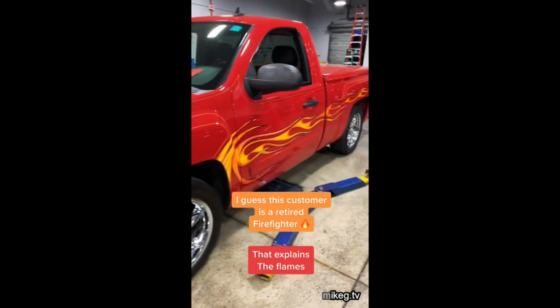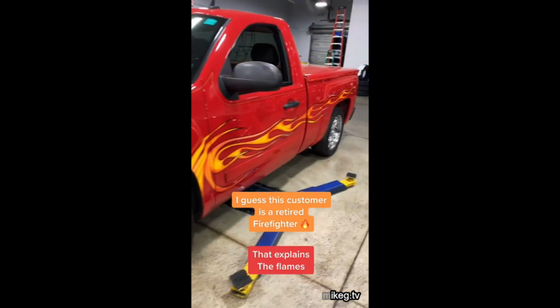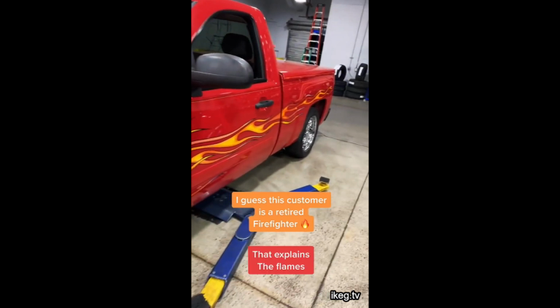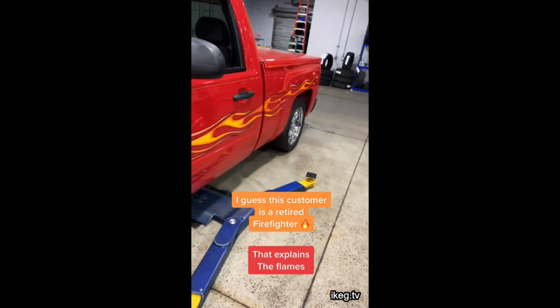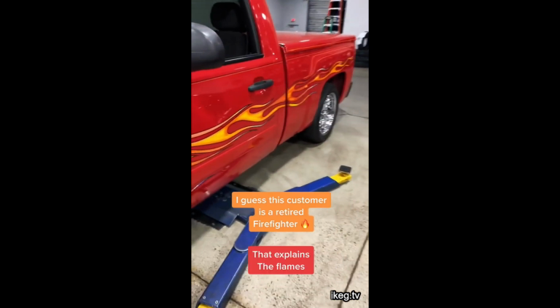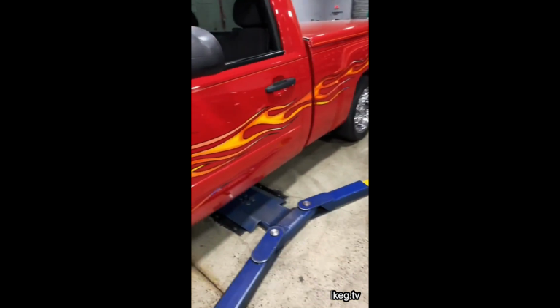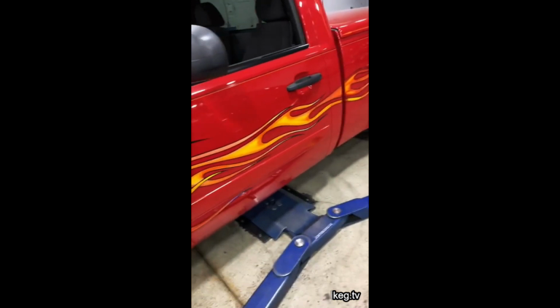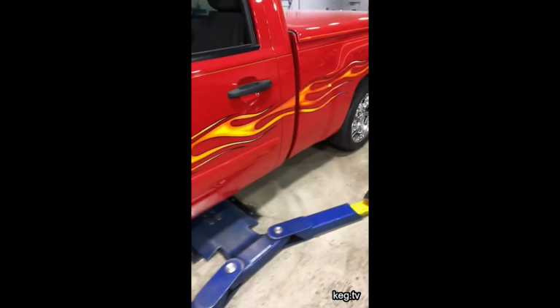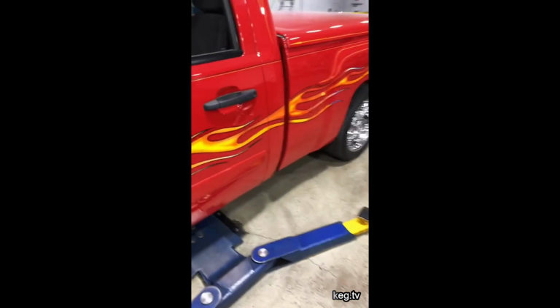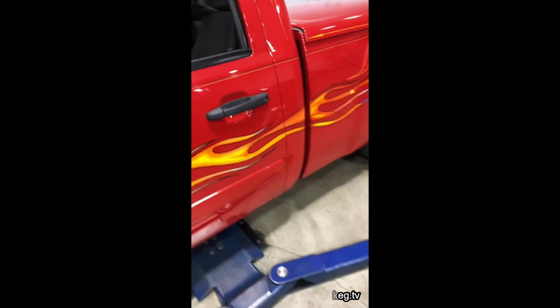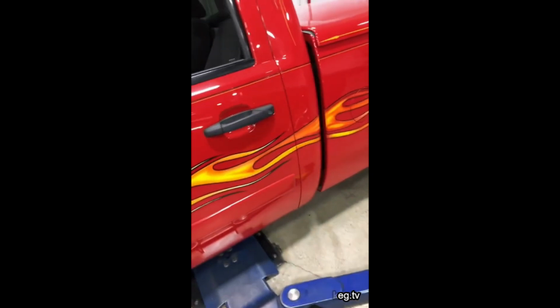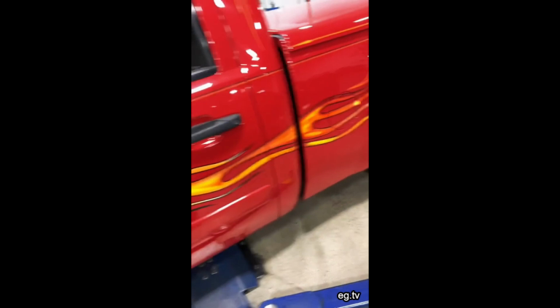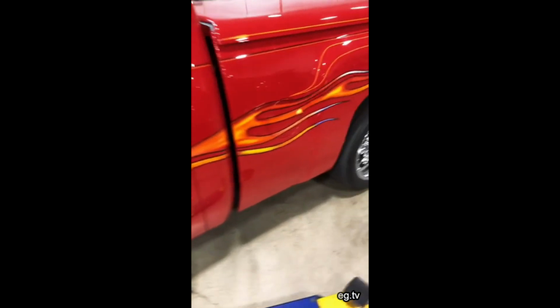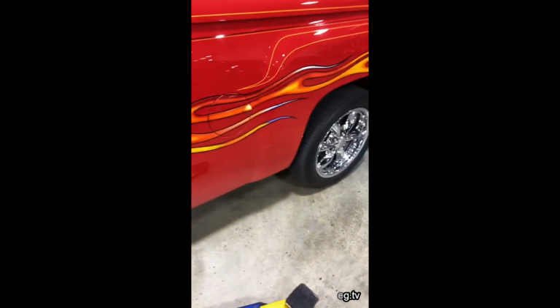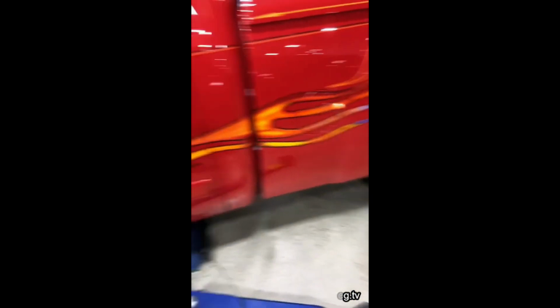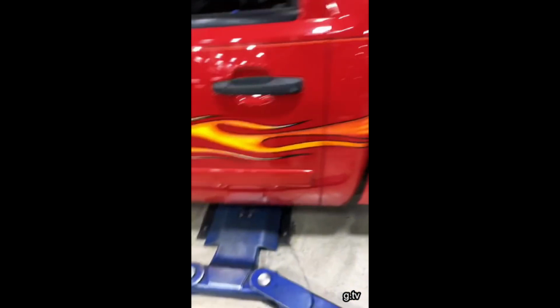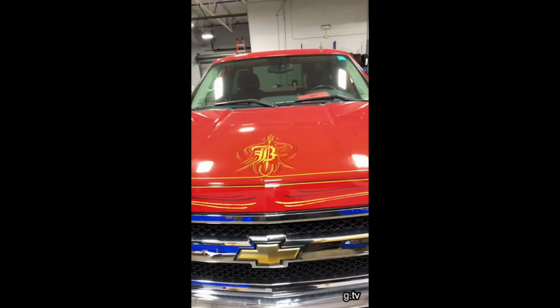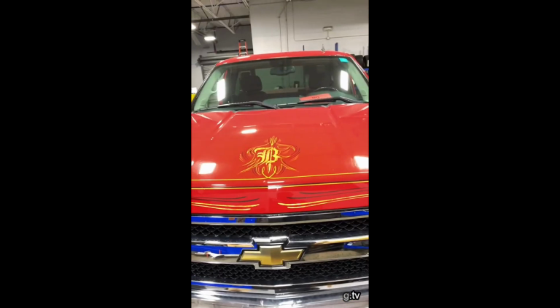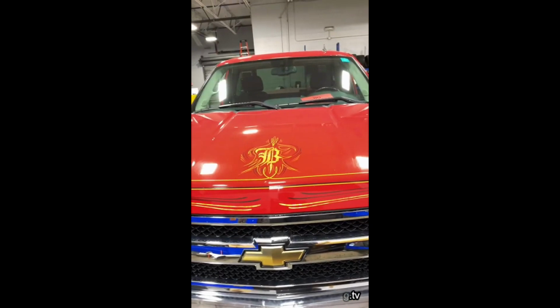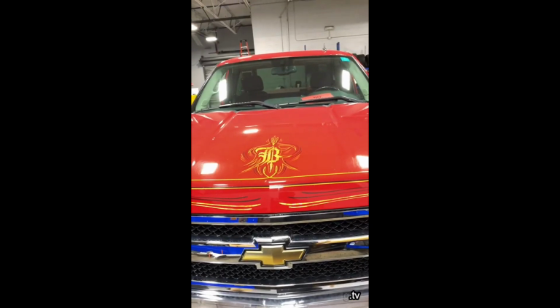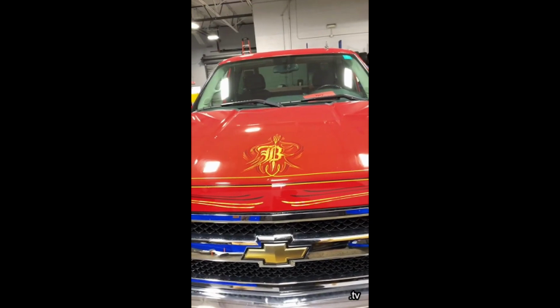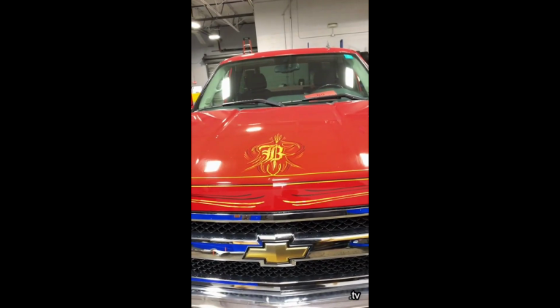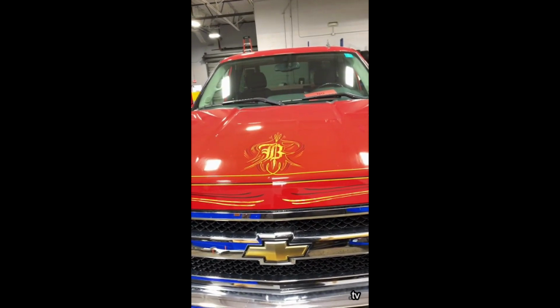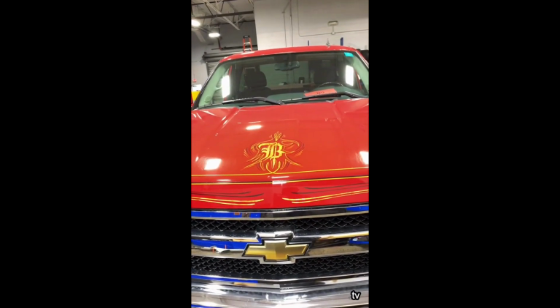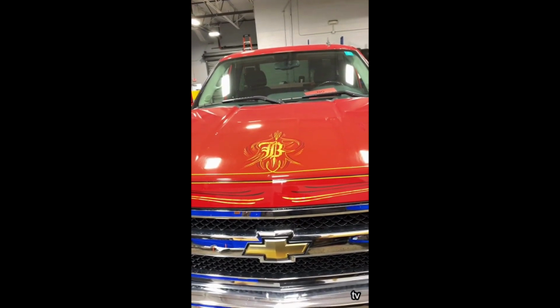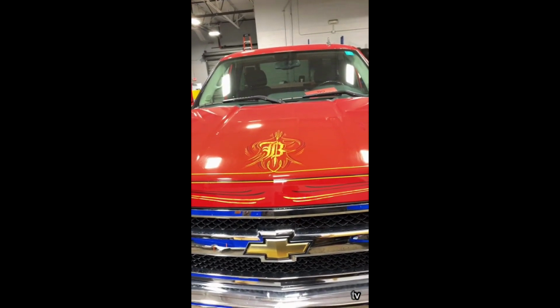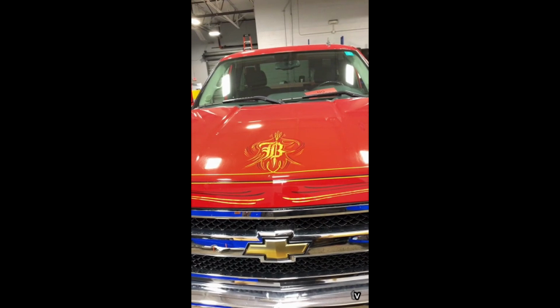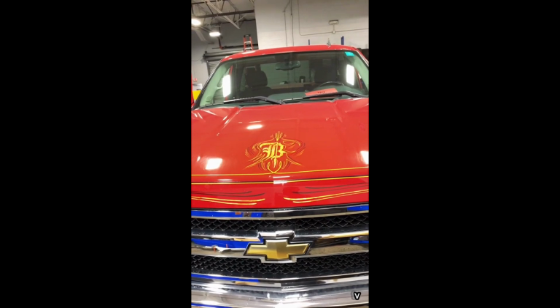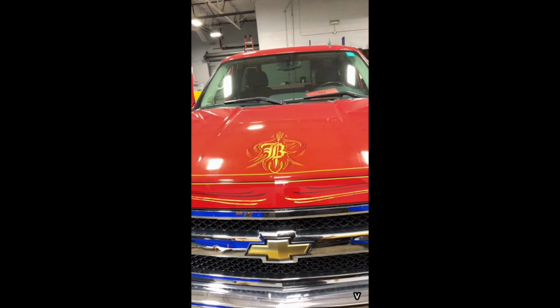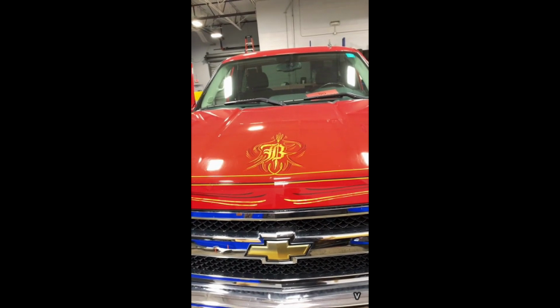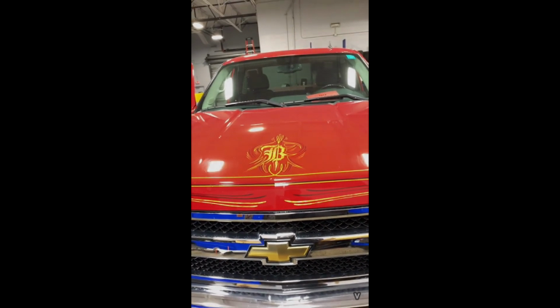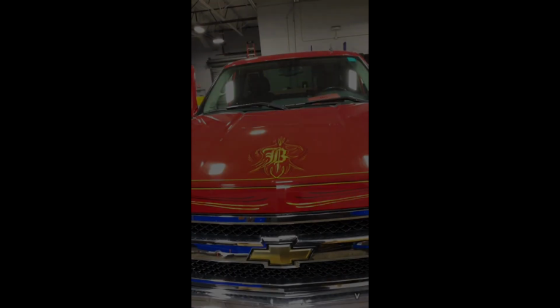Here's the truck one more time. And to the customer — hey, you got a nice truck, man. And for everybody else, thank you for watching. Thanks for the support. Until the next one, I'm out of here. Next.